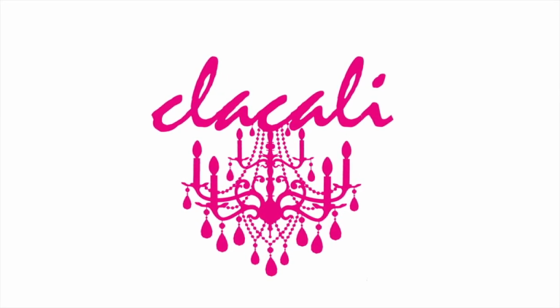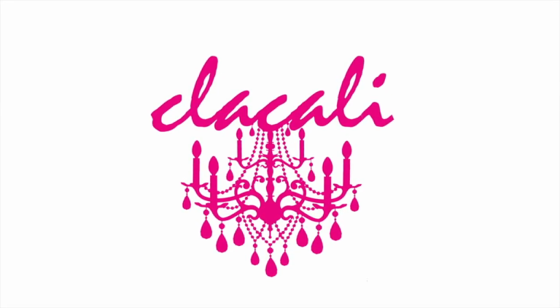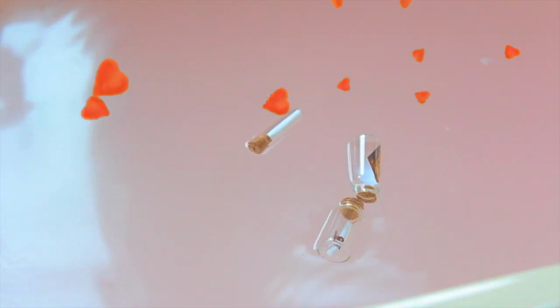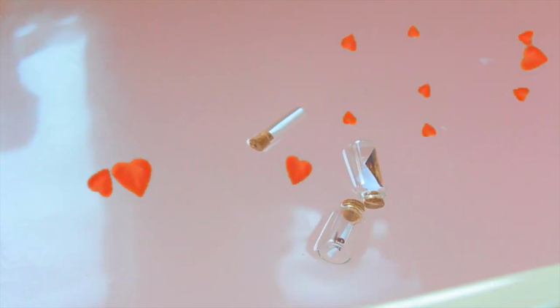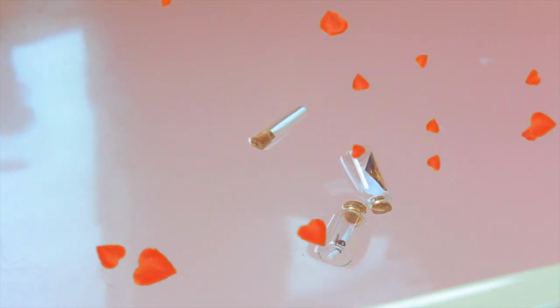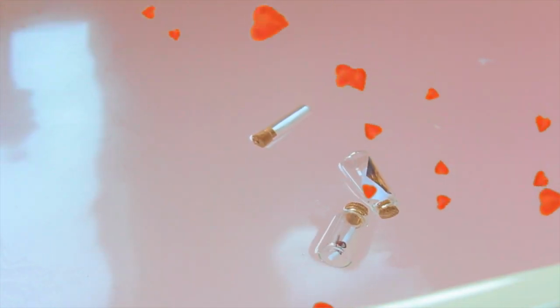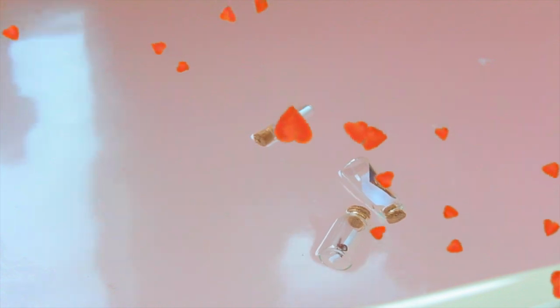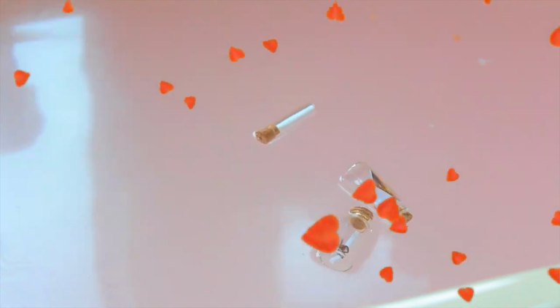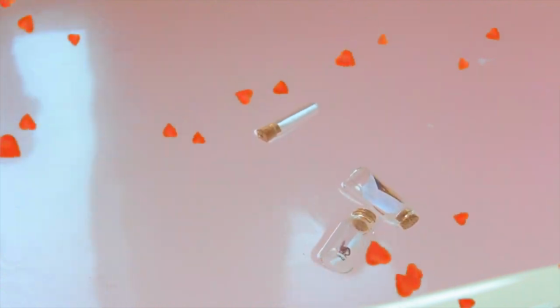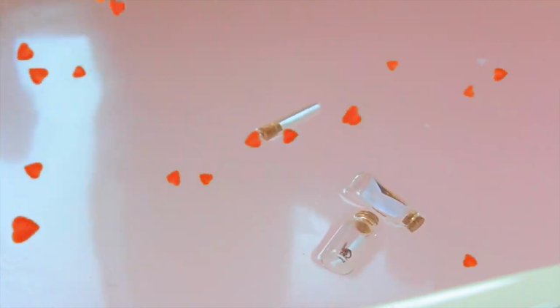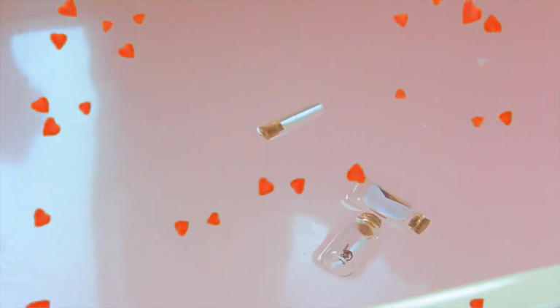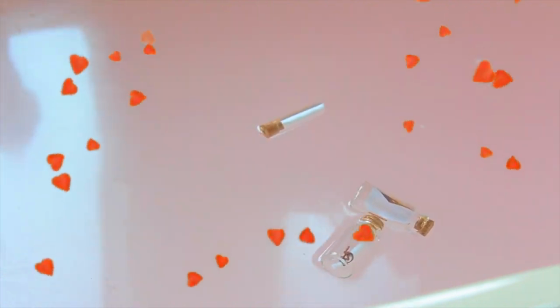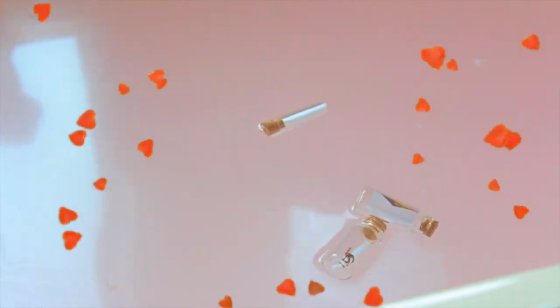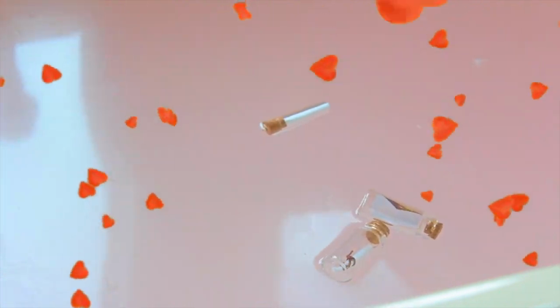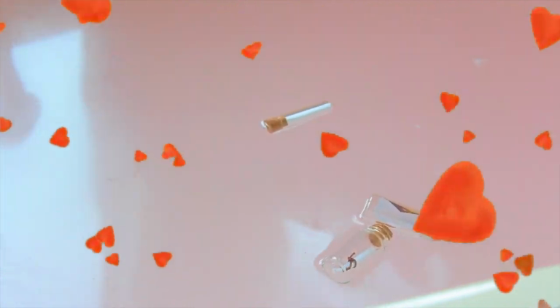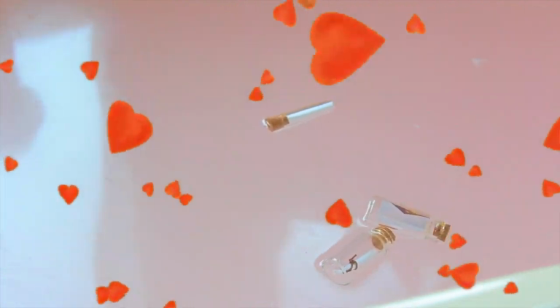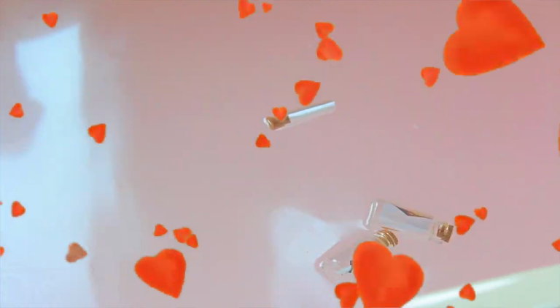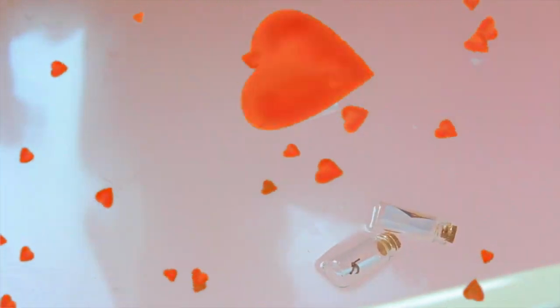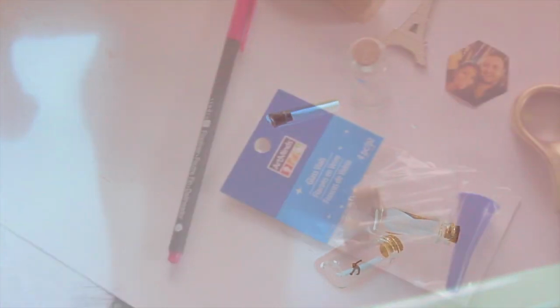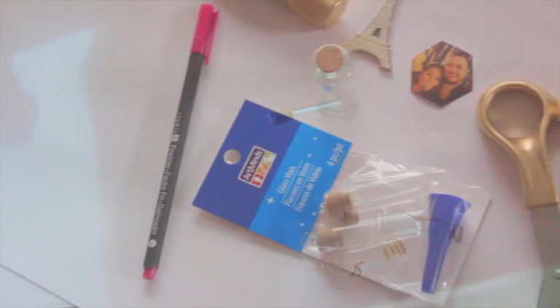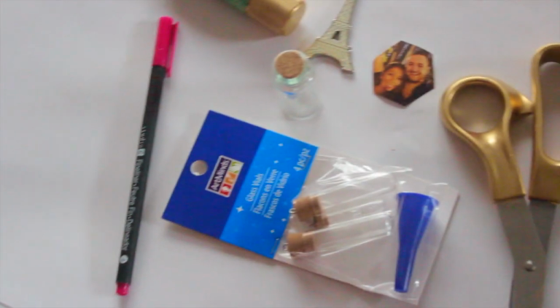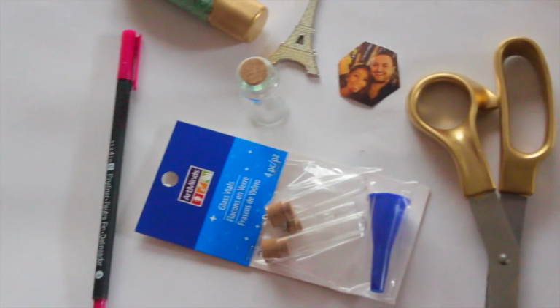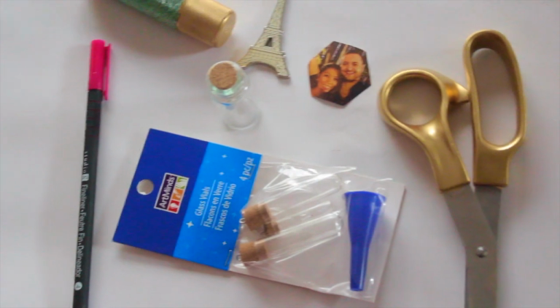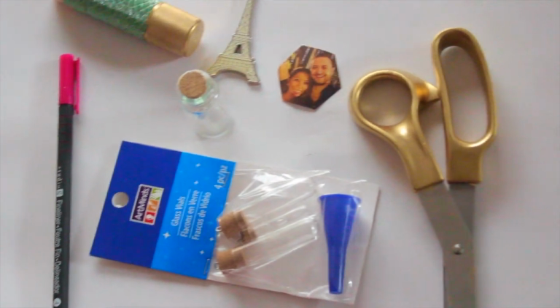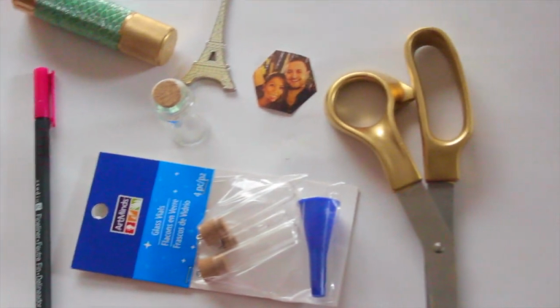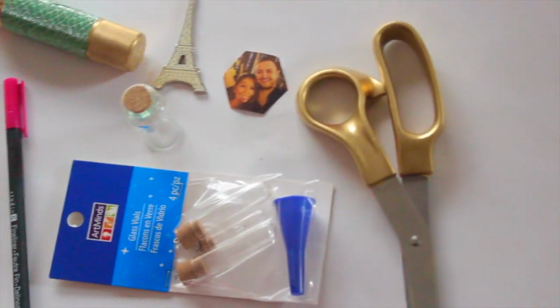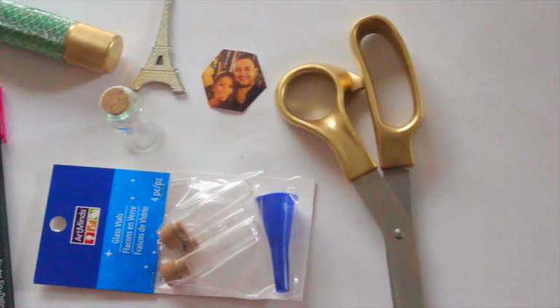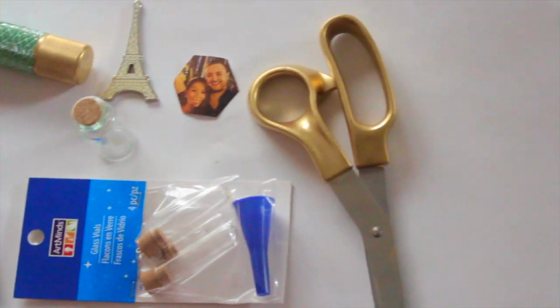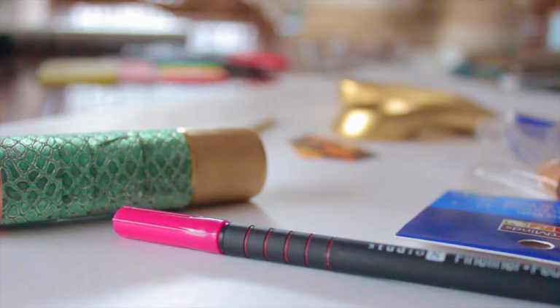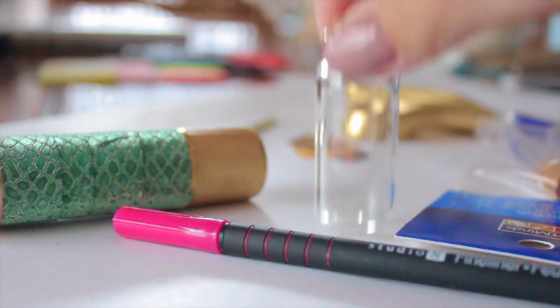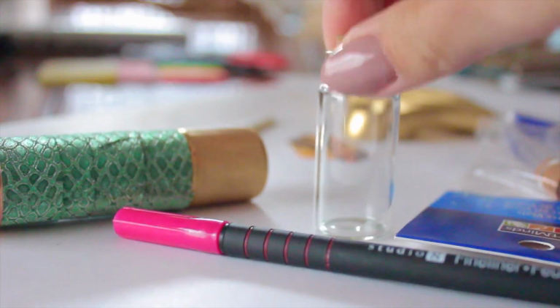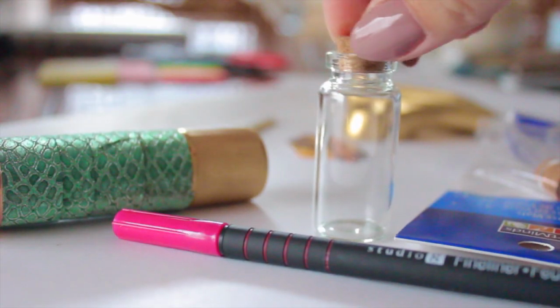Hey guys, we are almost close to Valentine's Day, and for all of you bath bomb lovers out there, I have a great awesome gift idea that you can do for Valentine's Day or whenever you feel like it, really.